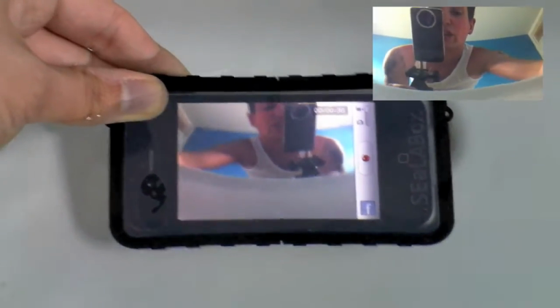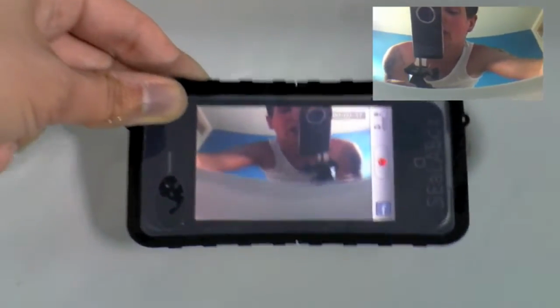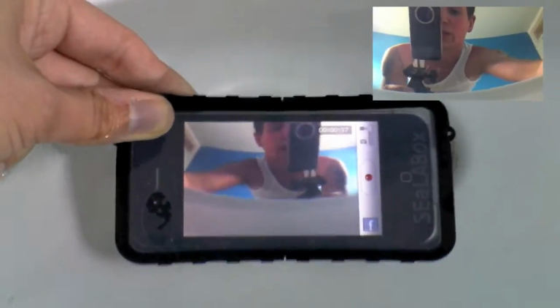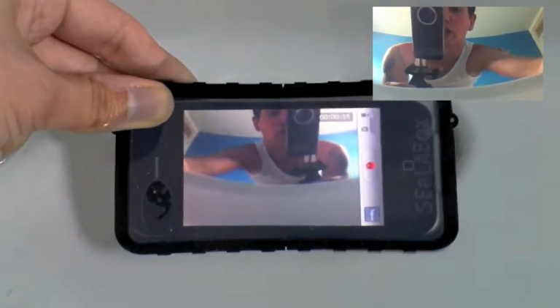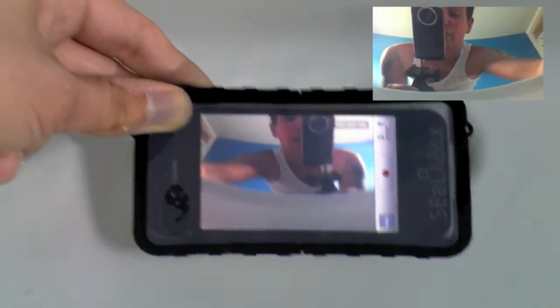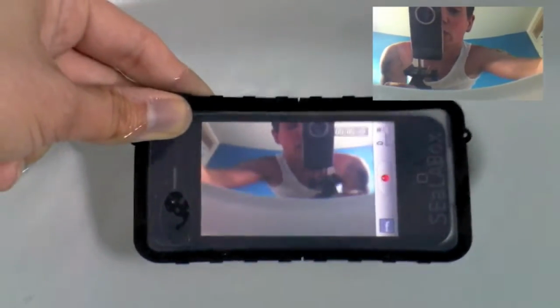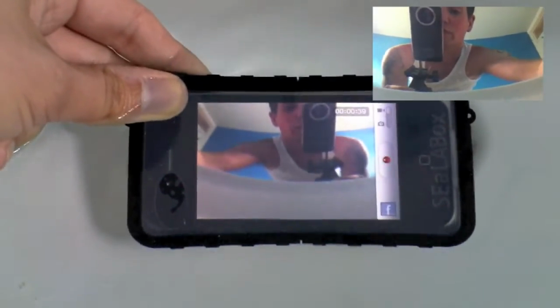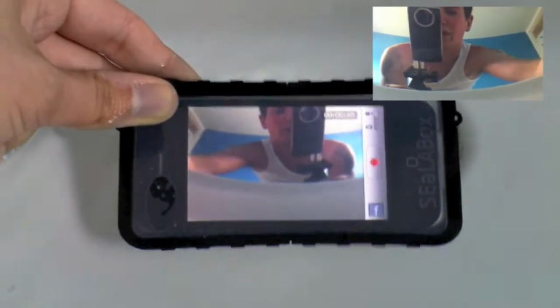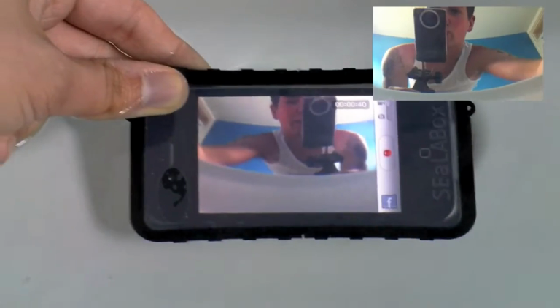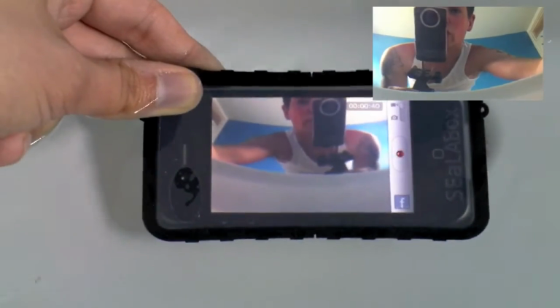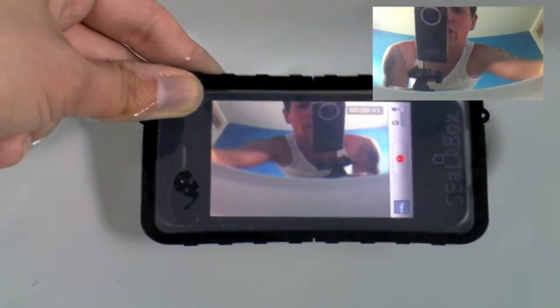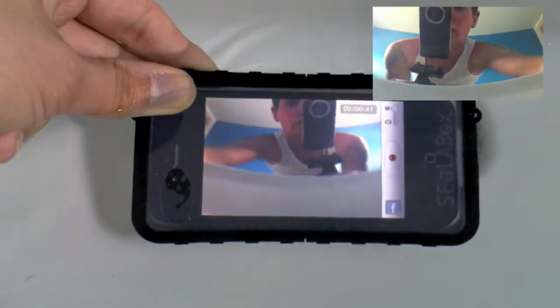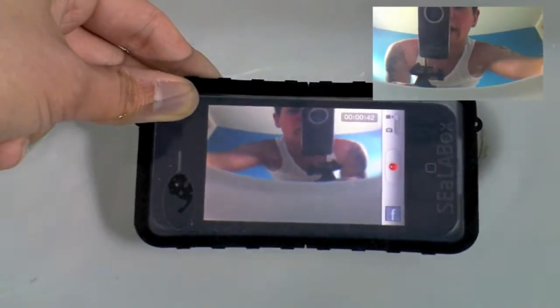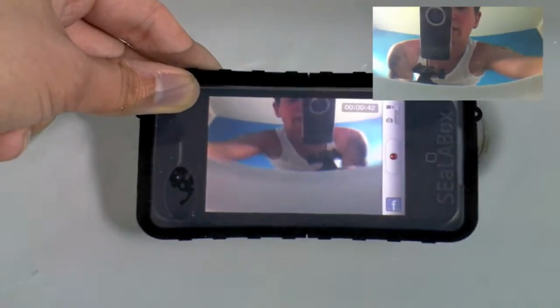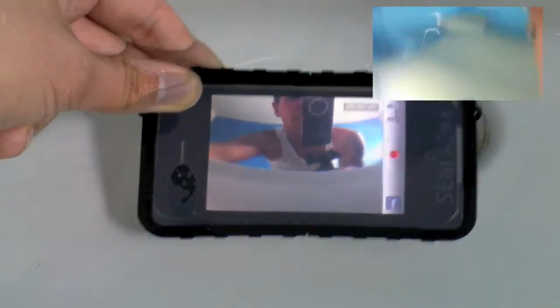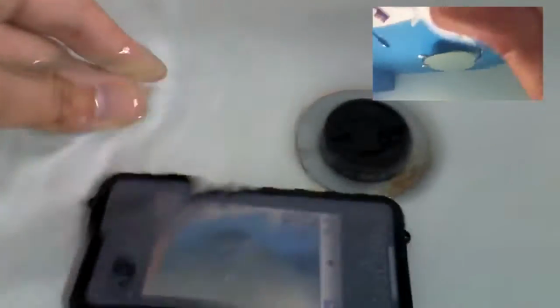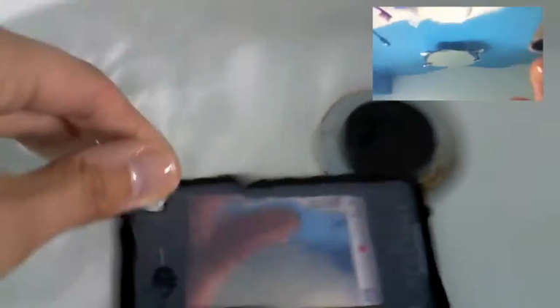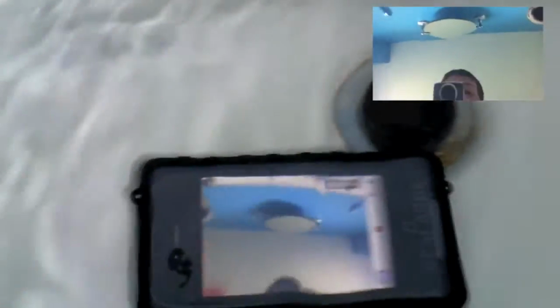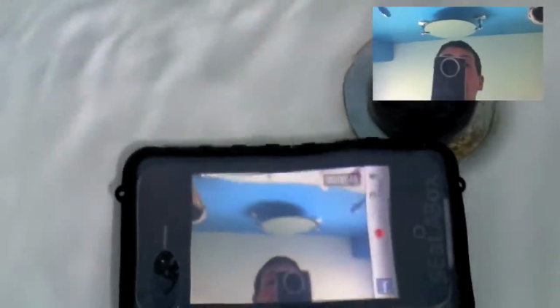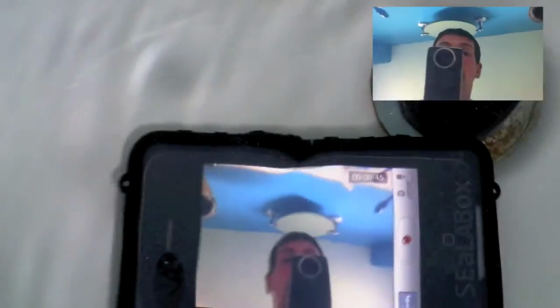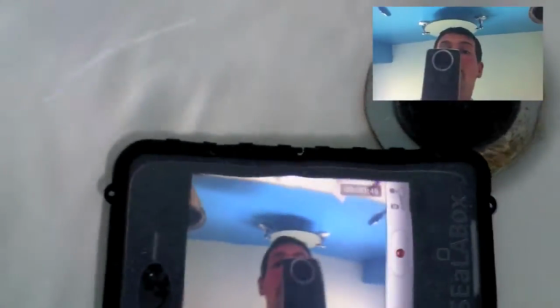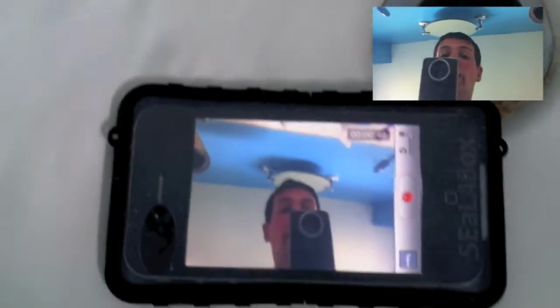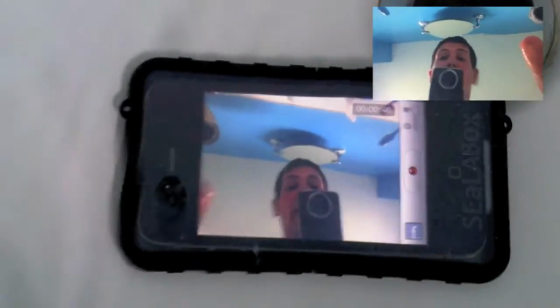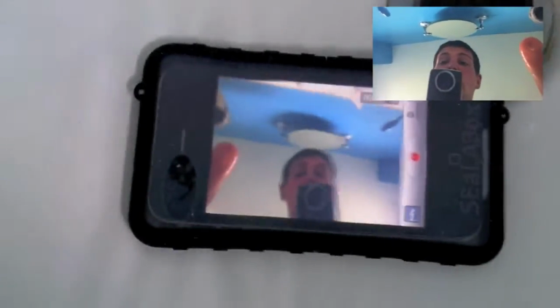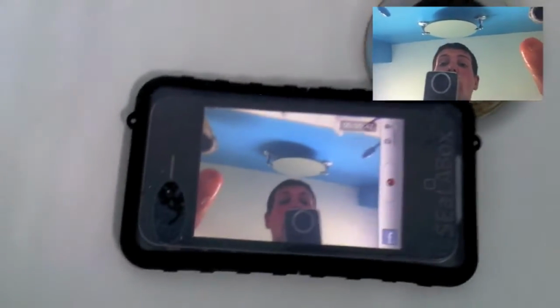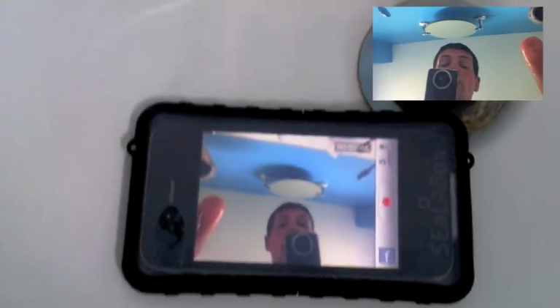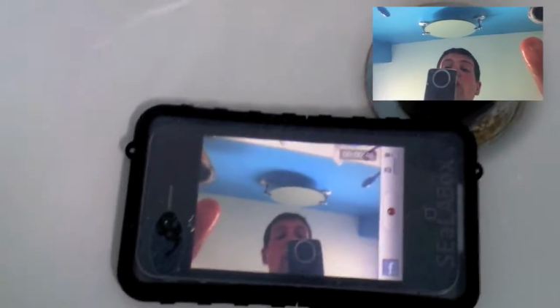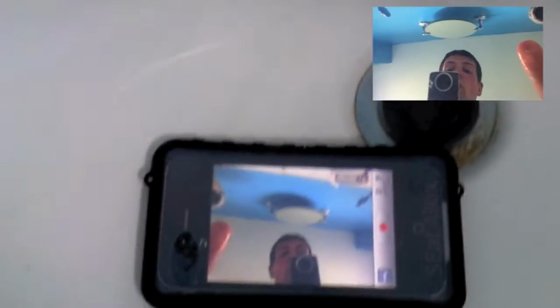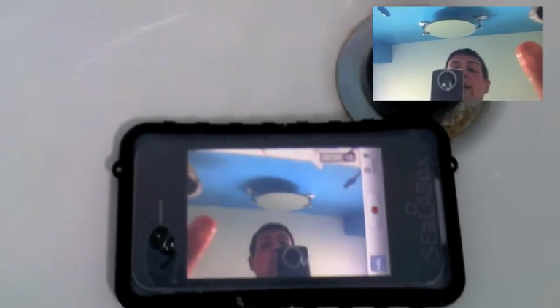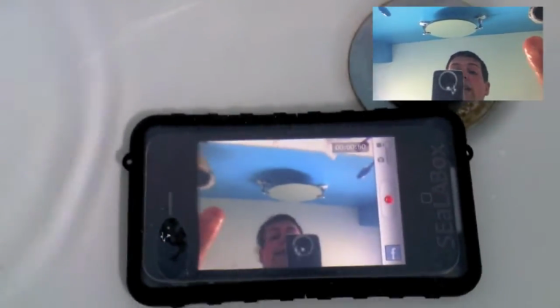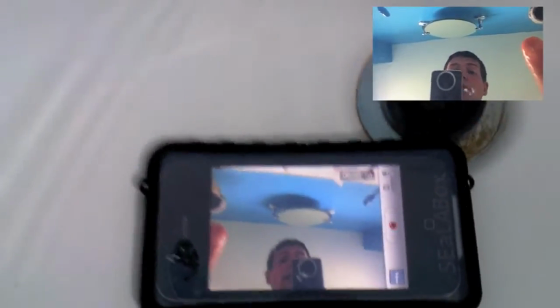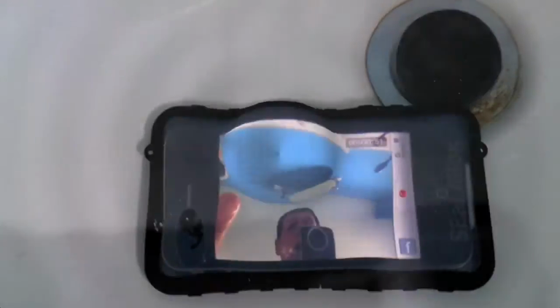It's good if you're swimming or down by the beach — really nice case. I'll just drop my phone there, as you can see, and it's totally waterproof. No water is getting into my iPhone.